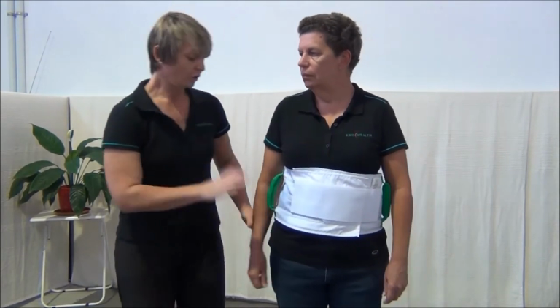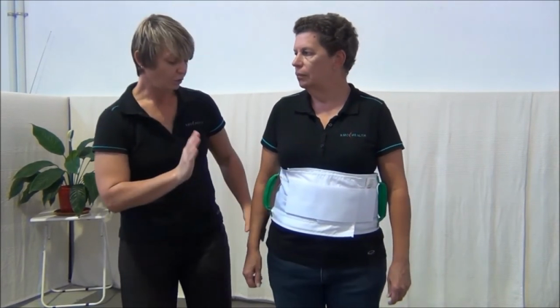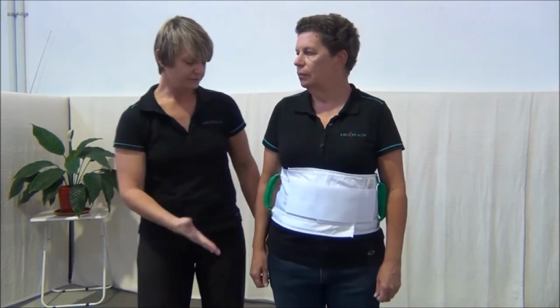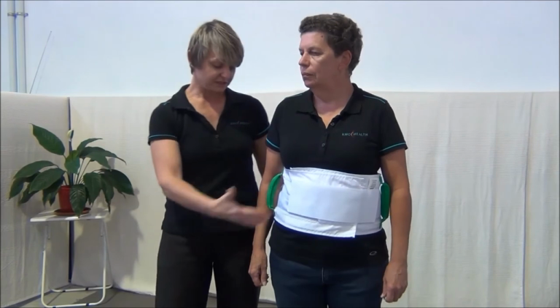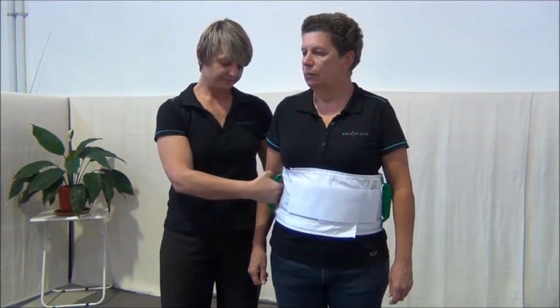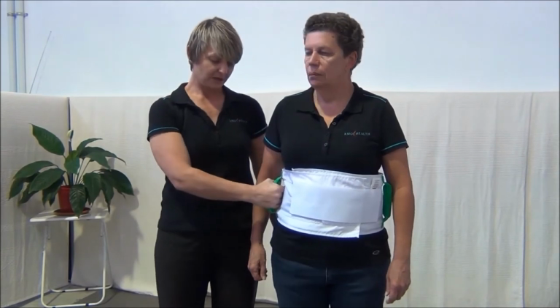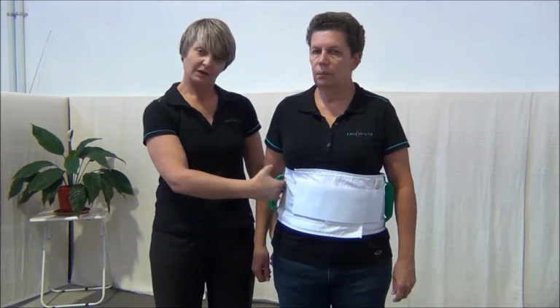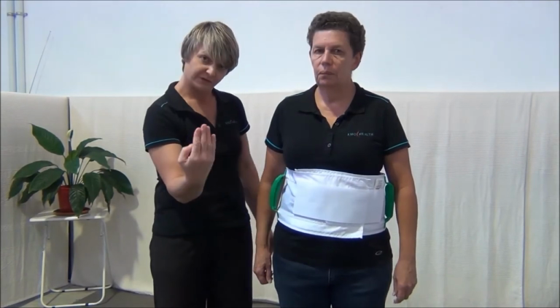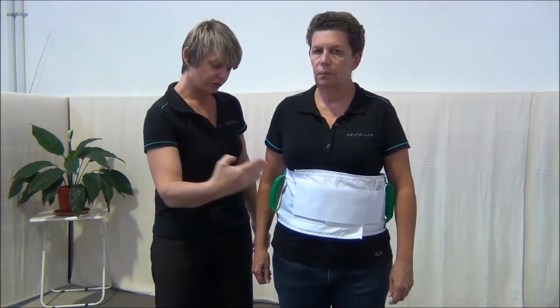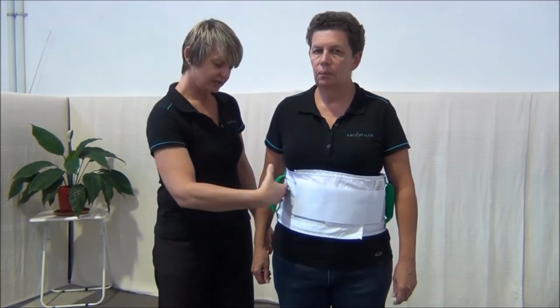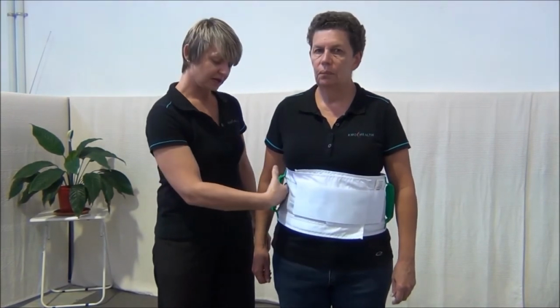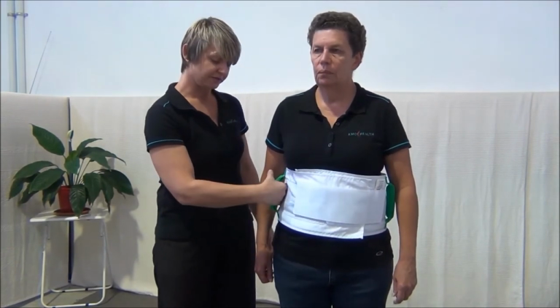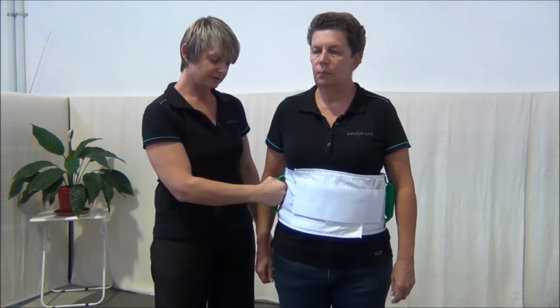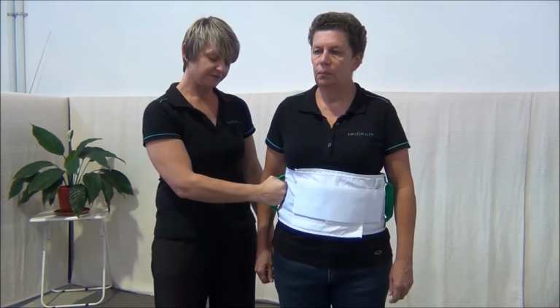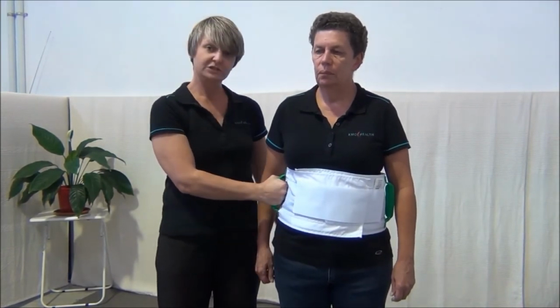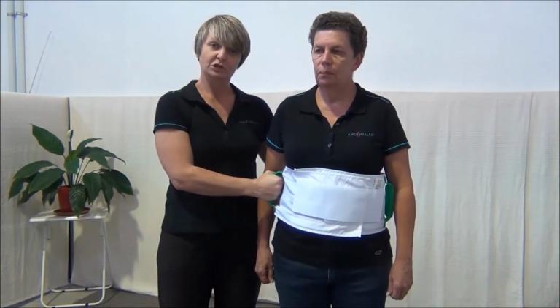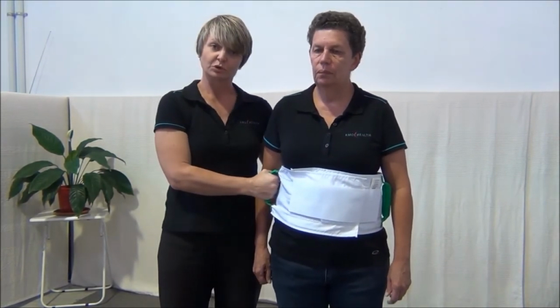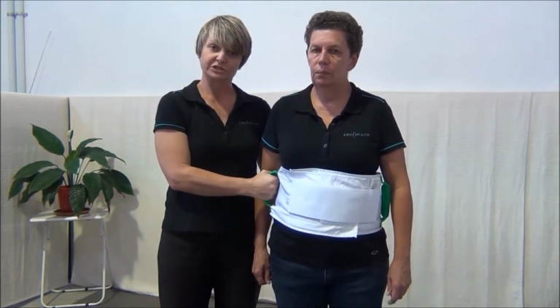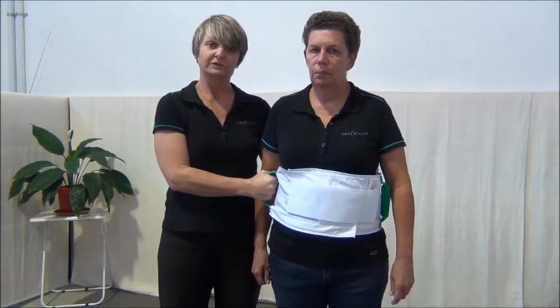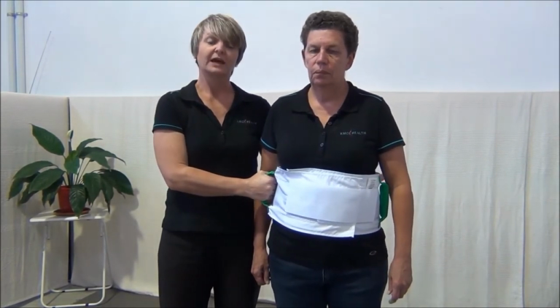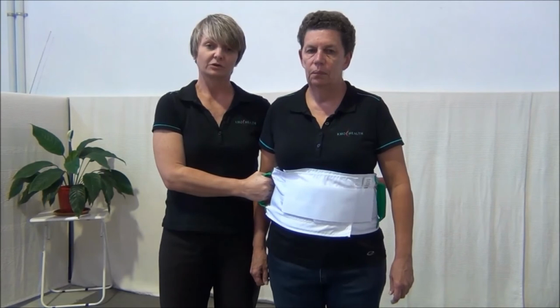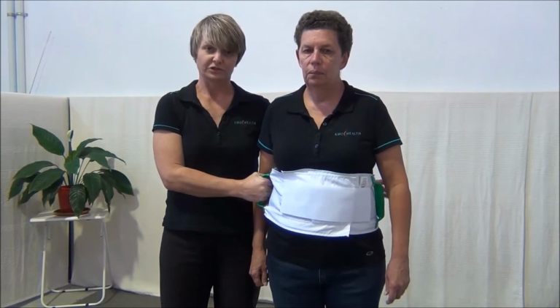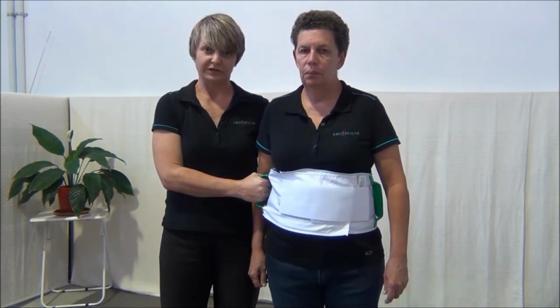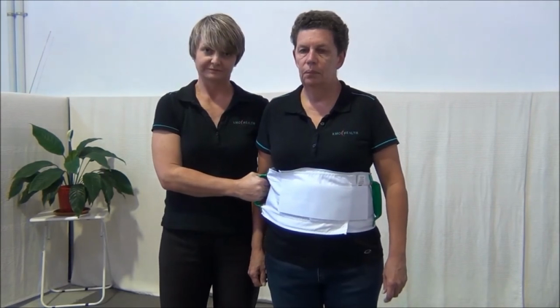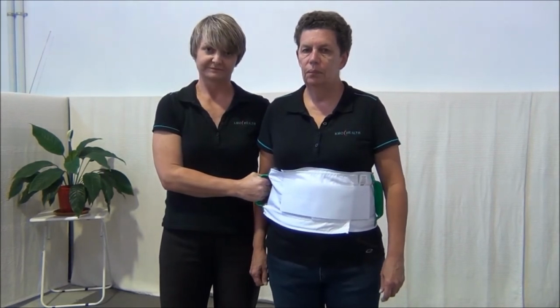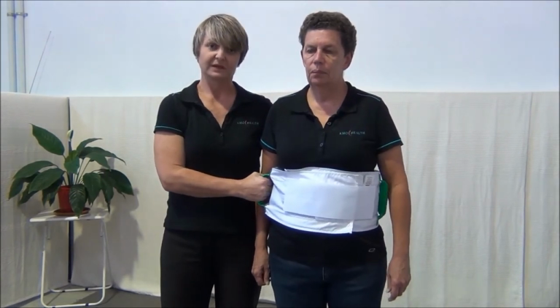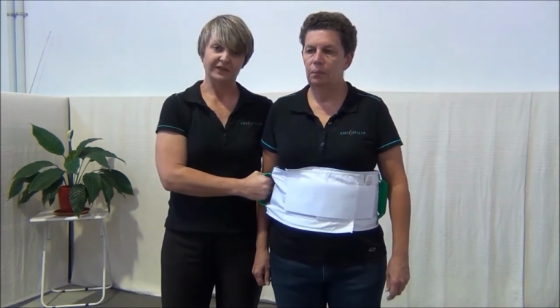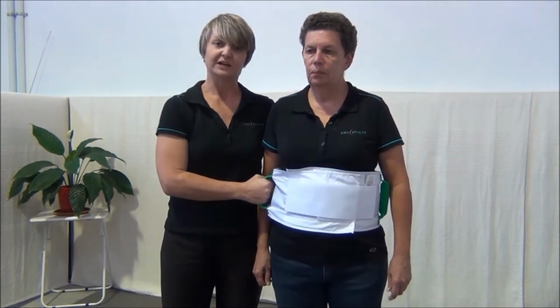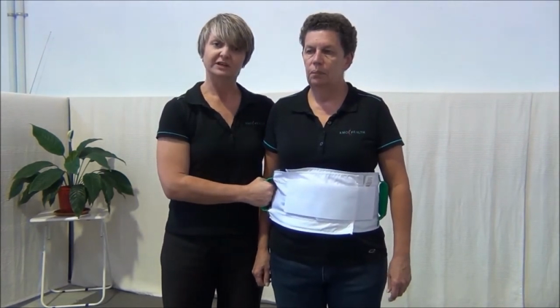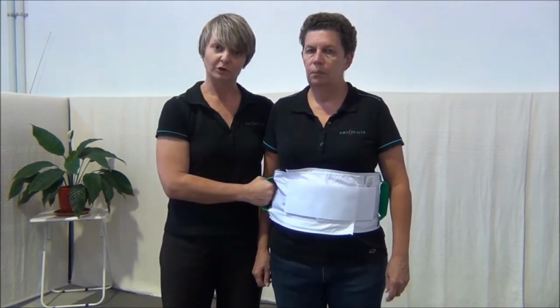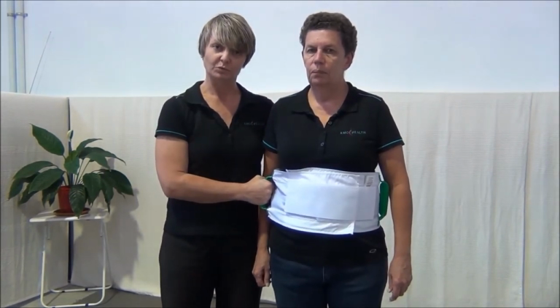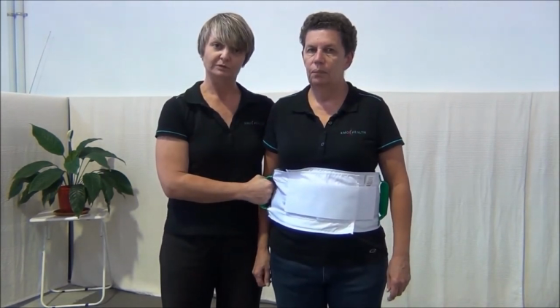Always place fingers only under the front, fist towards yourself, and across at the rear. That is how you safely hold a walk belt.